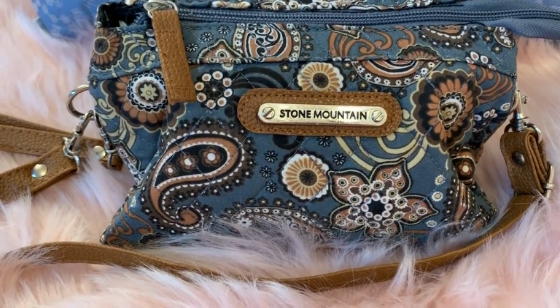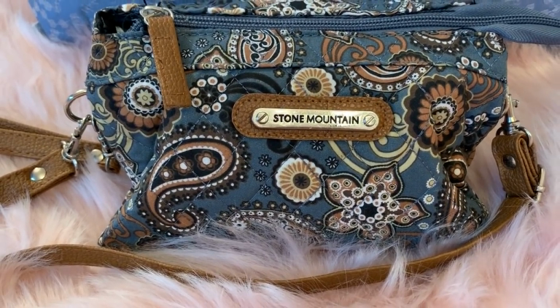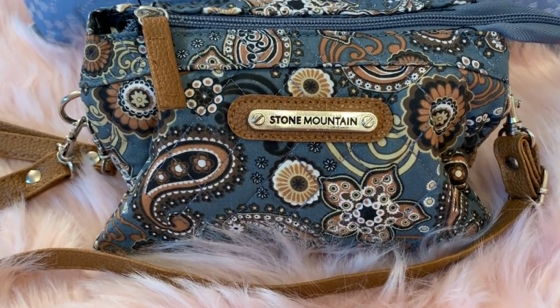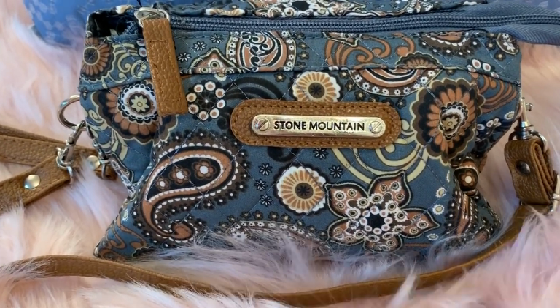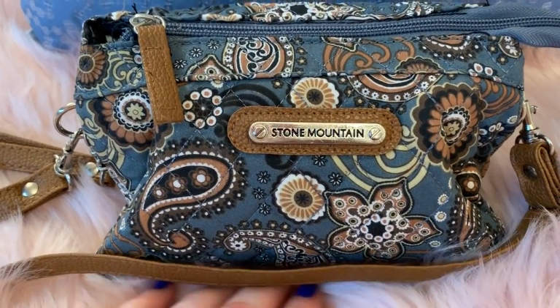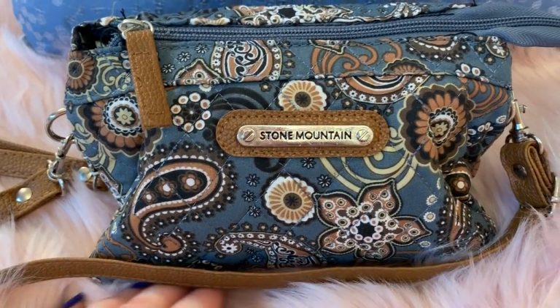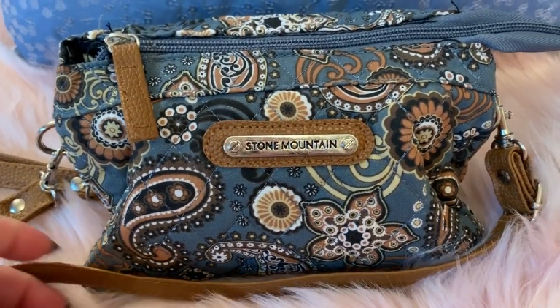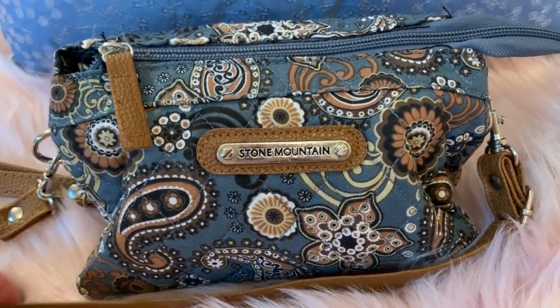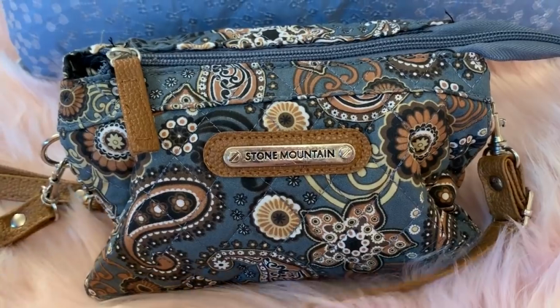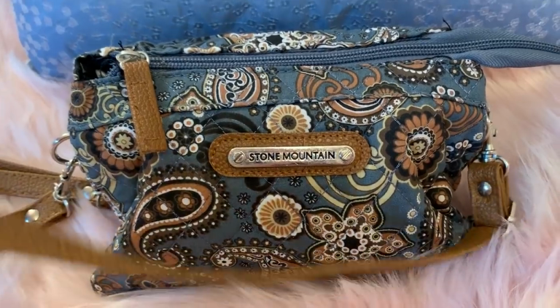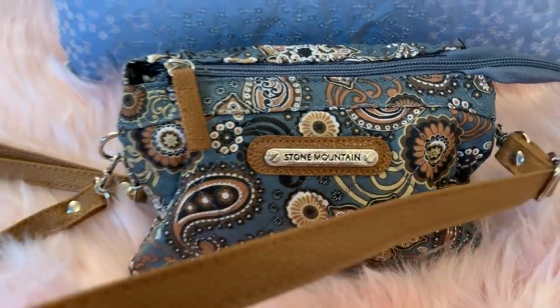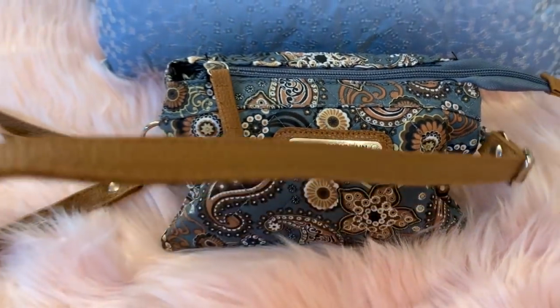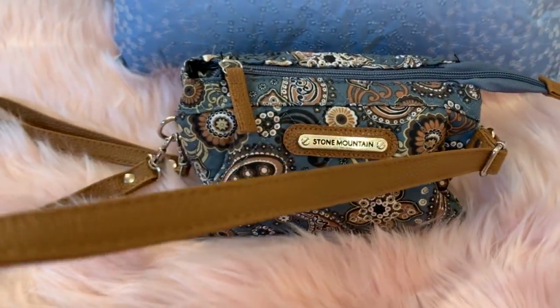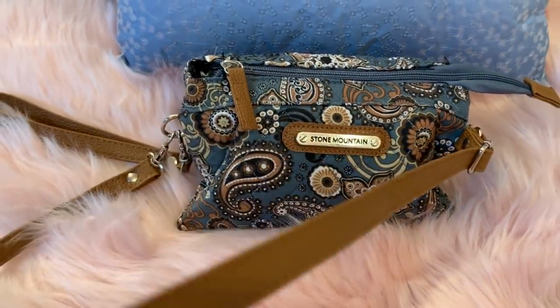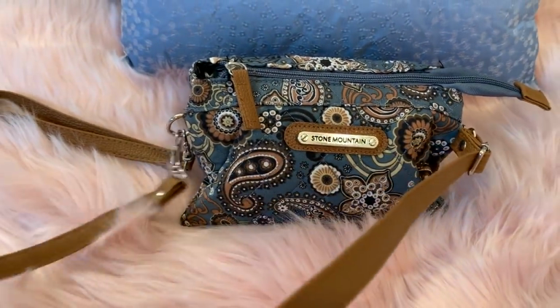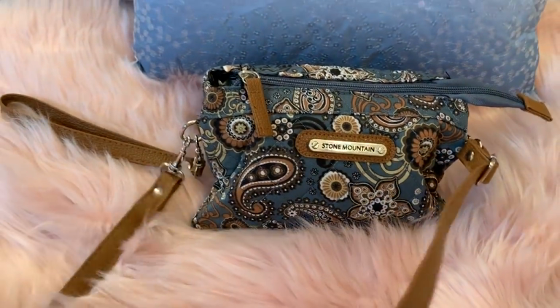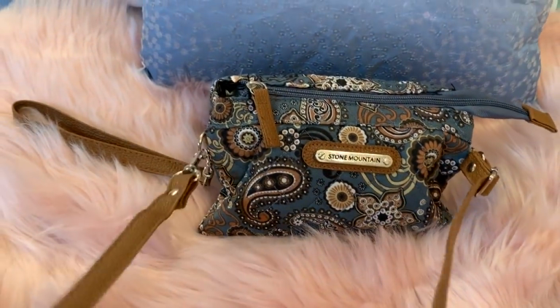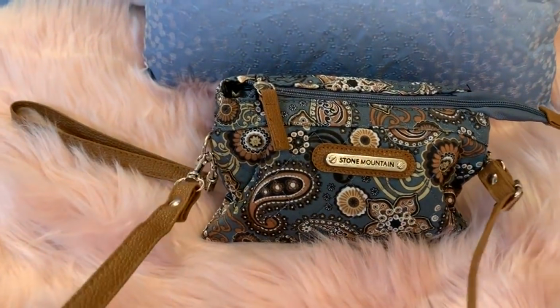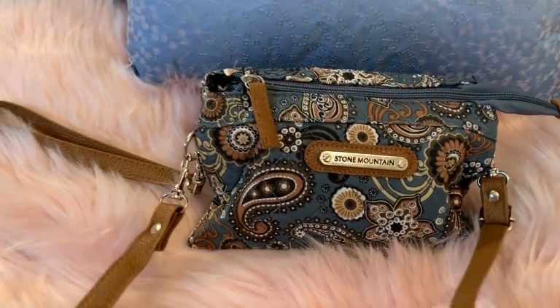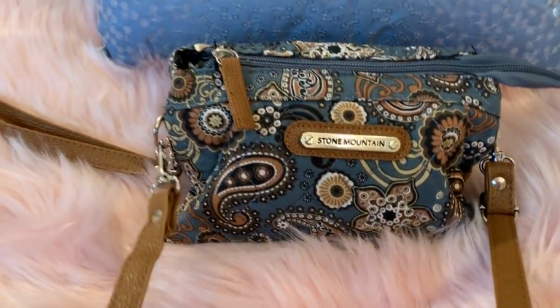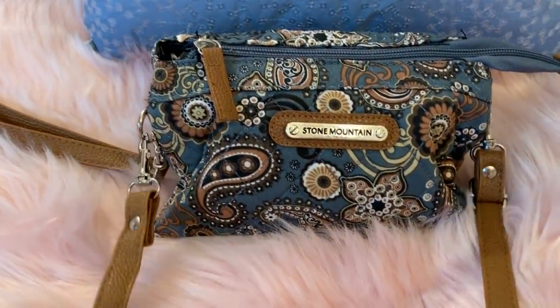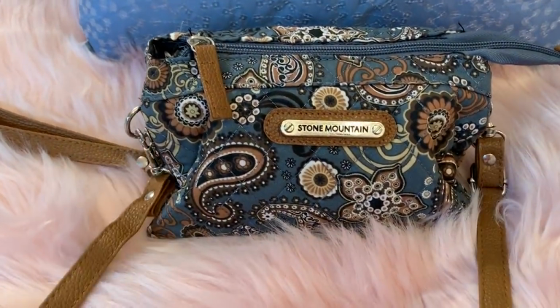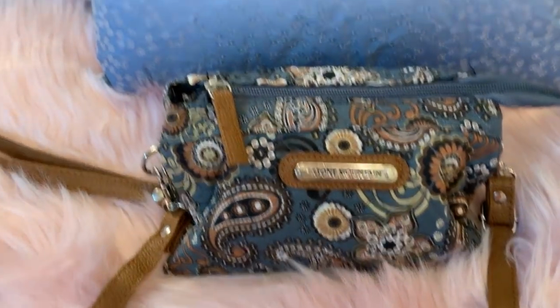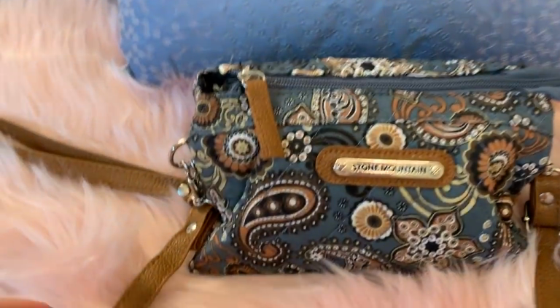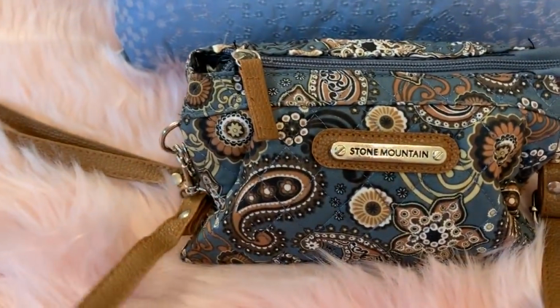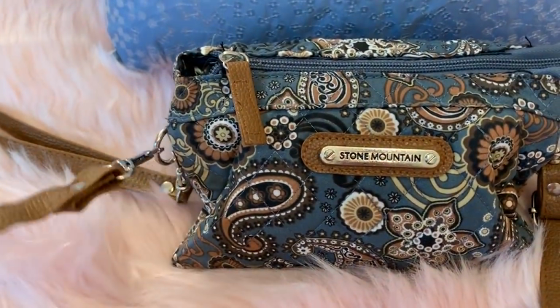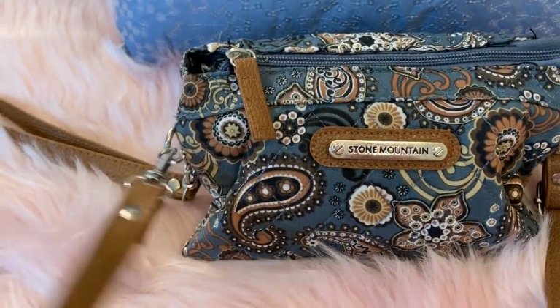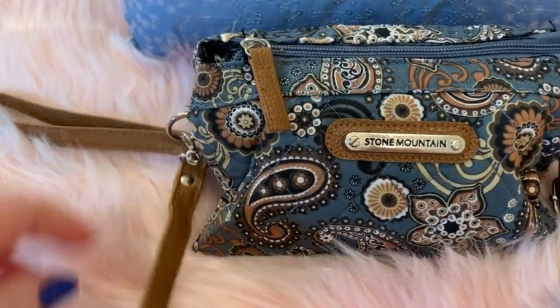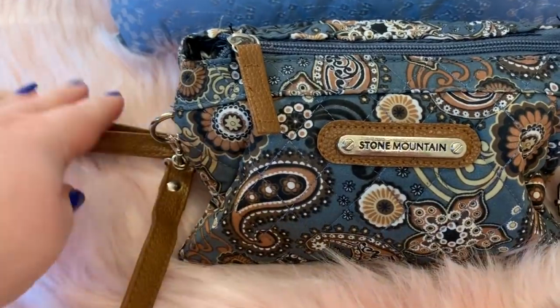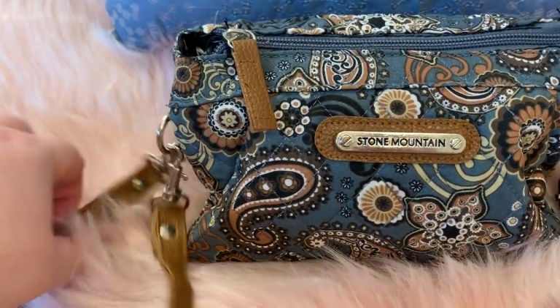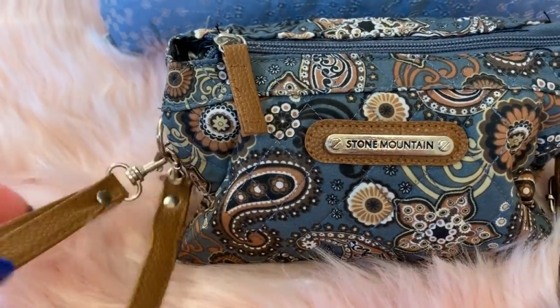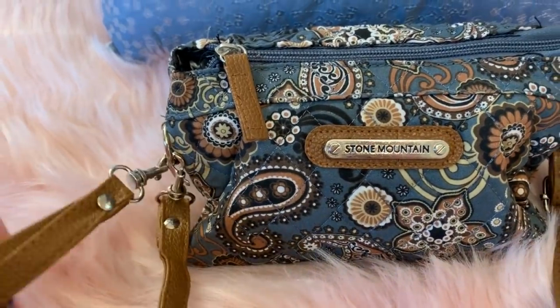I'm 5'2" in height, so this won't work as a crossbody if you're a tall person, but you can use it as a shoulder bag or a wristlet. That's good.